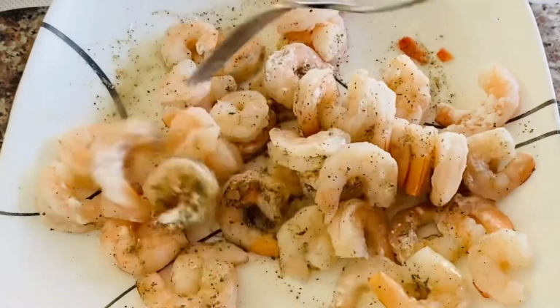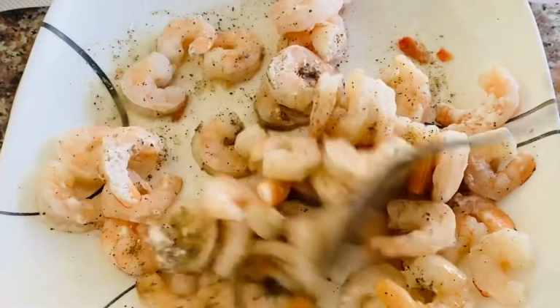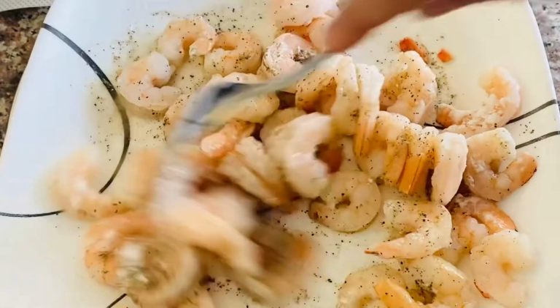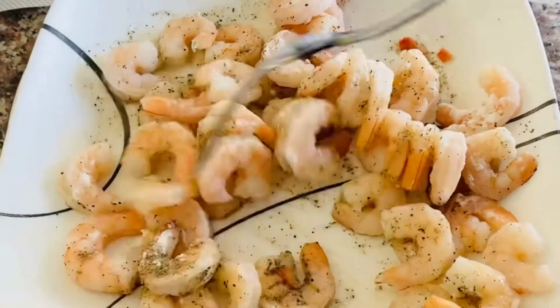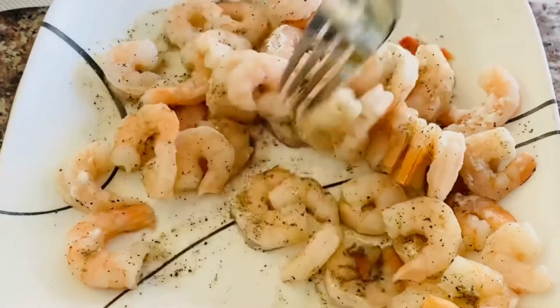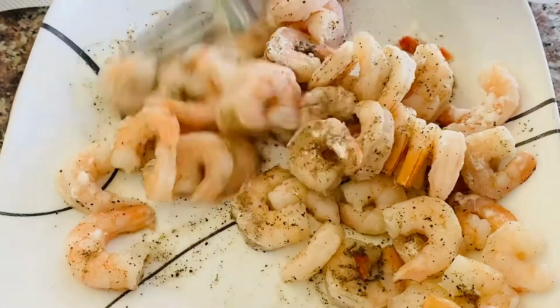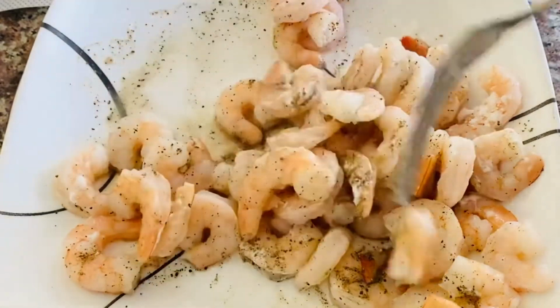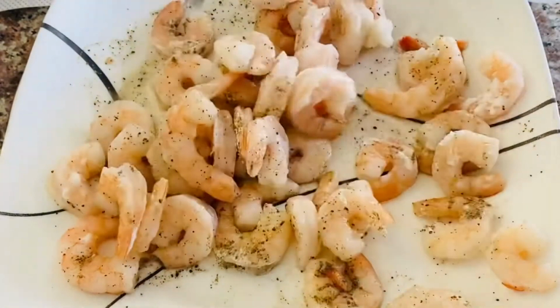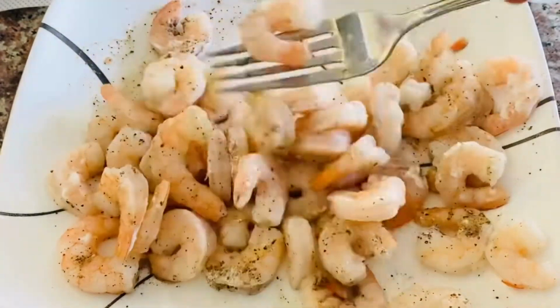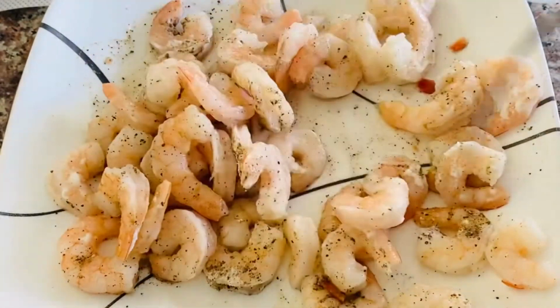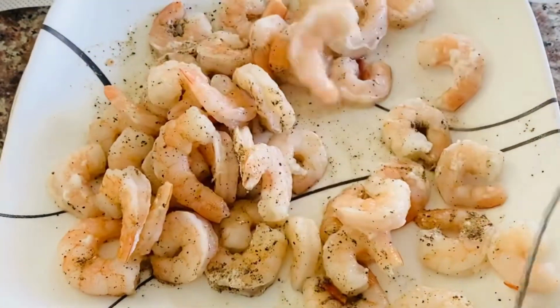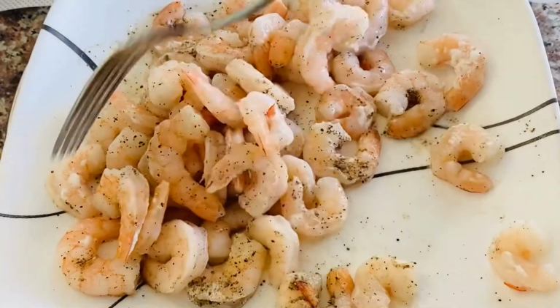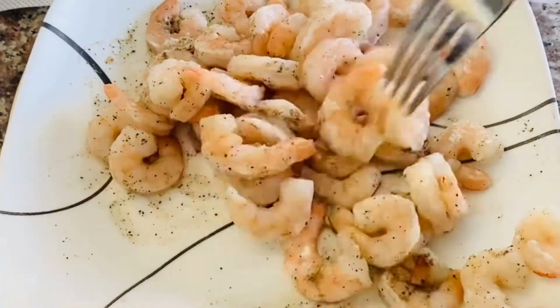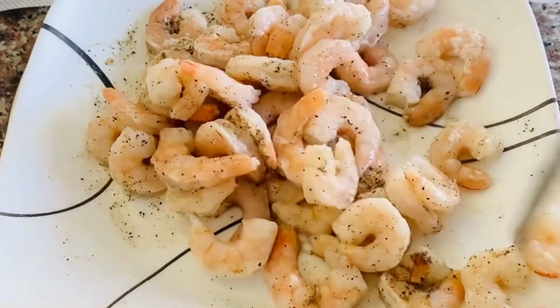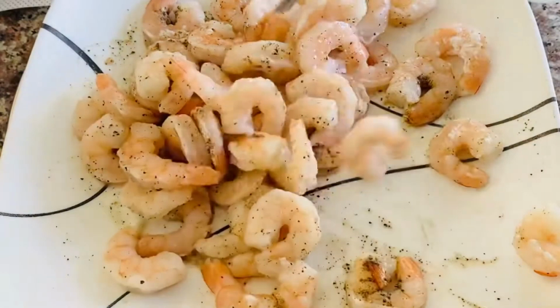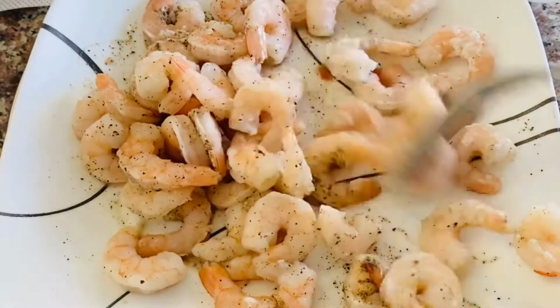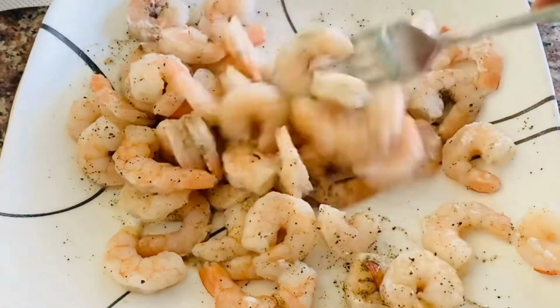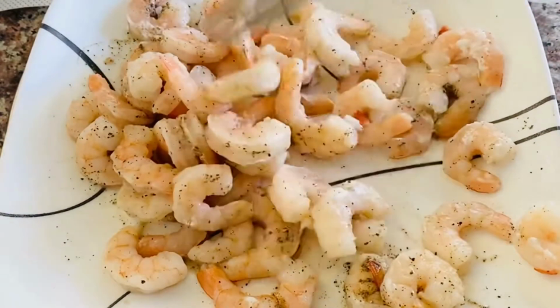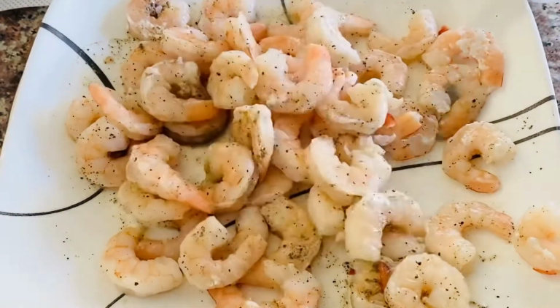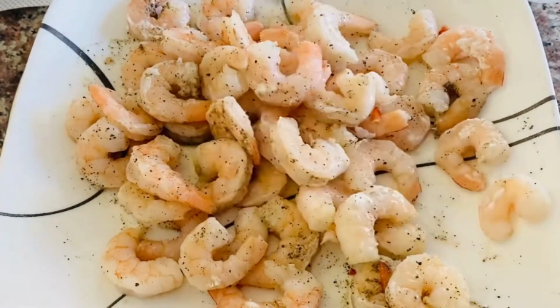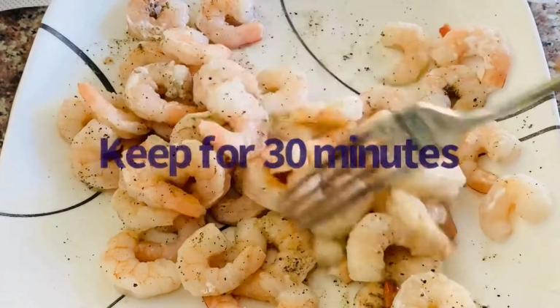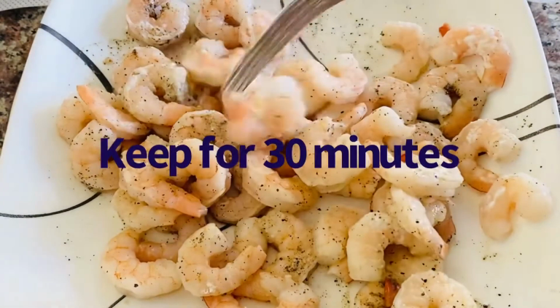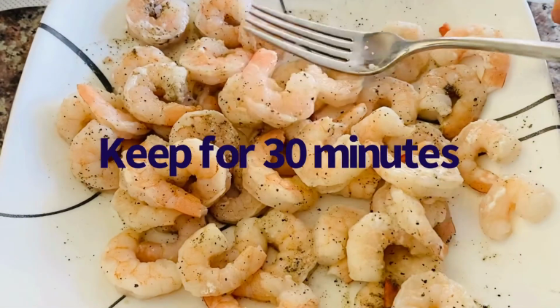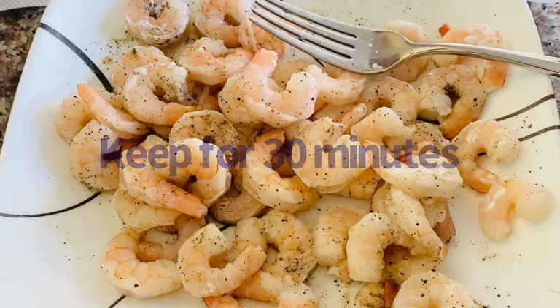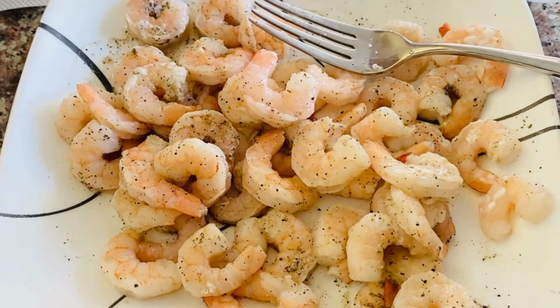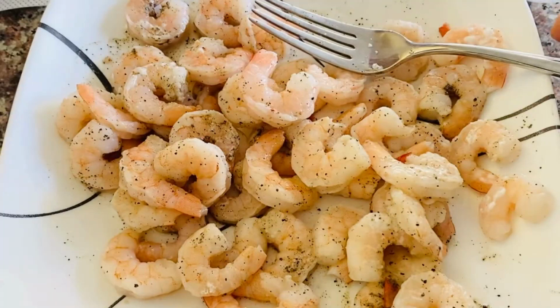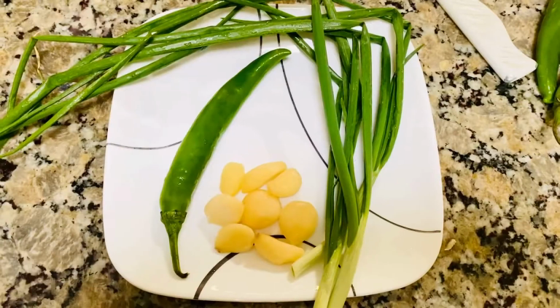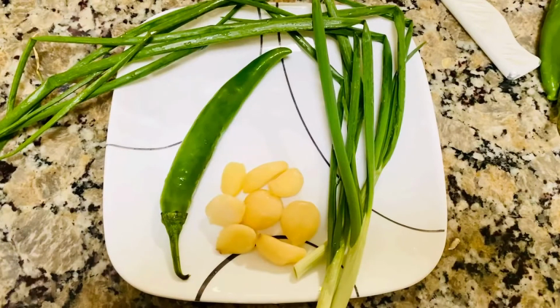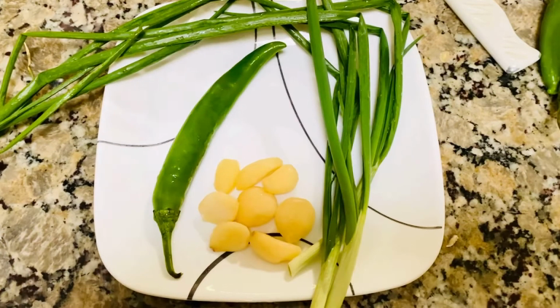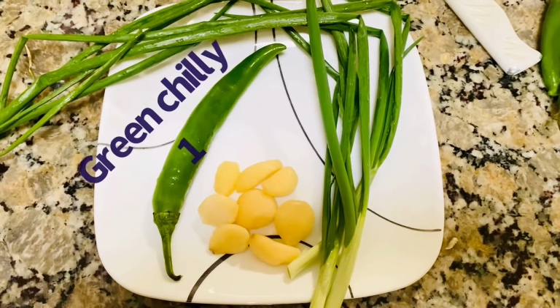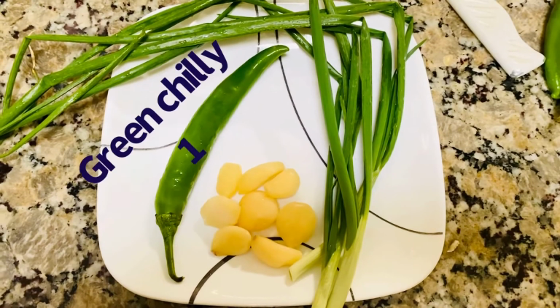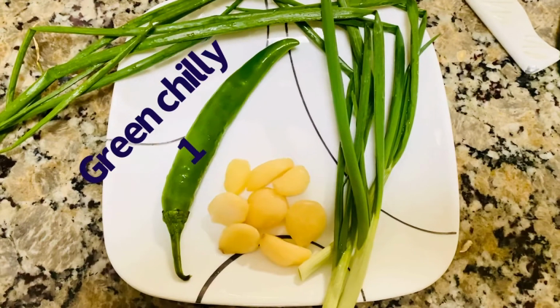This is already cooked and frozen shrimp. It is not the same size, but it tastes better. Then let's let it rest for 20 to 30 minutes. Then we will add green onions.